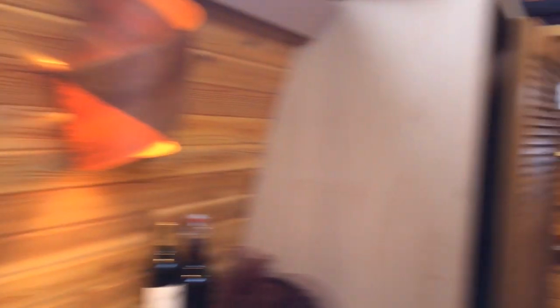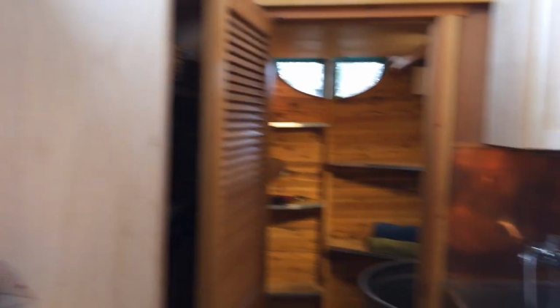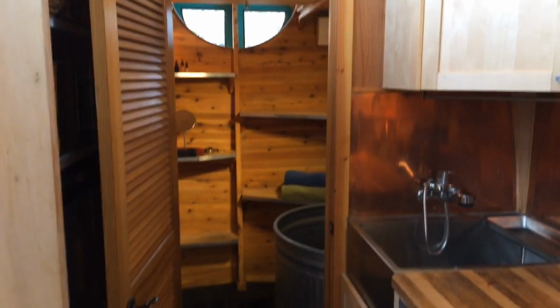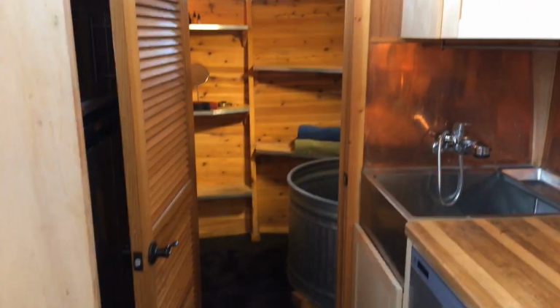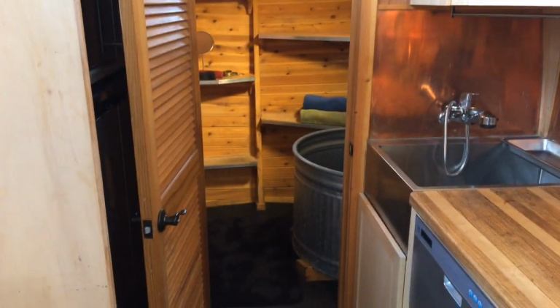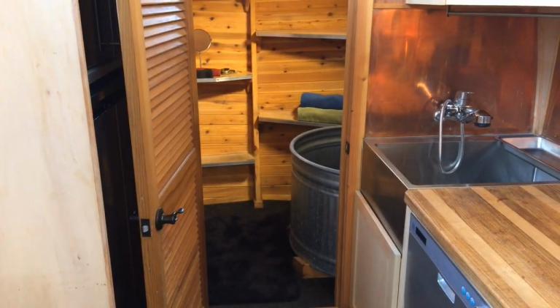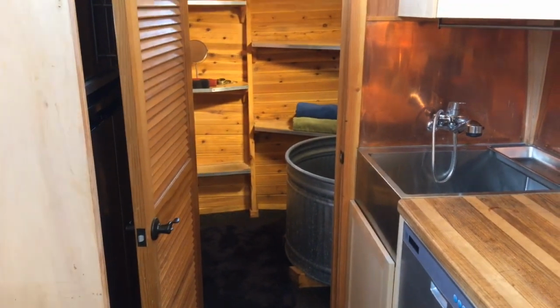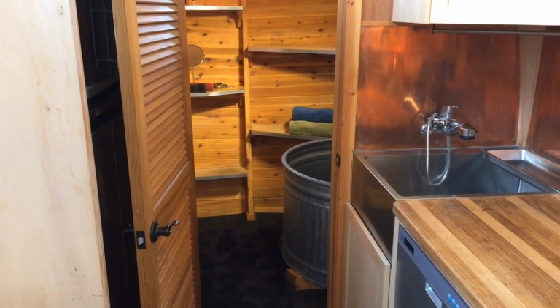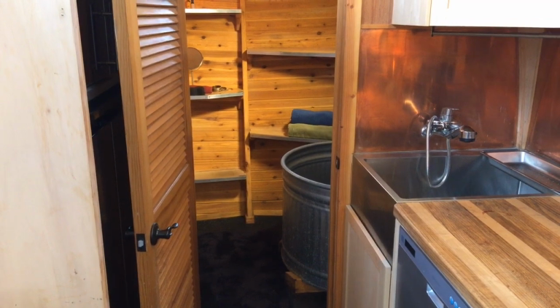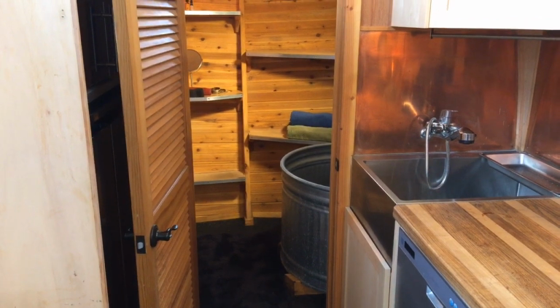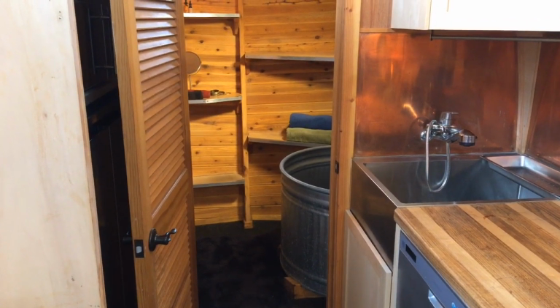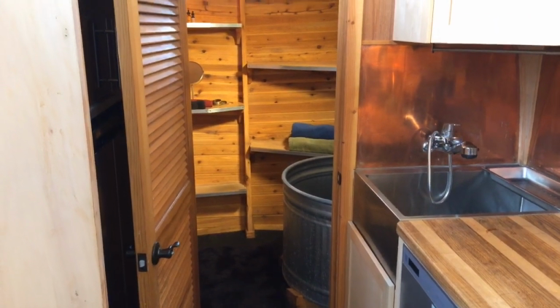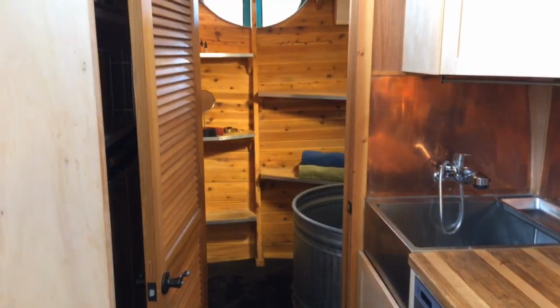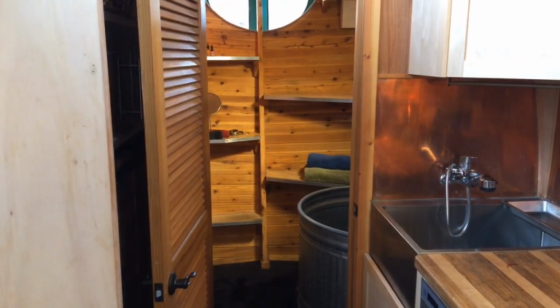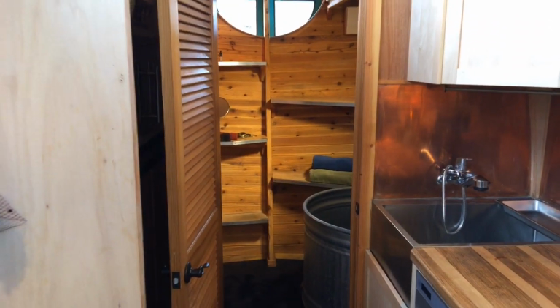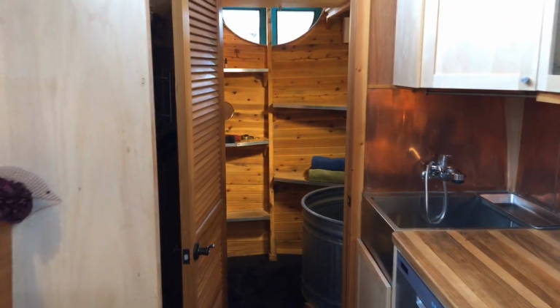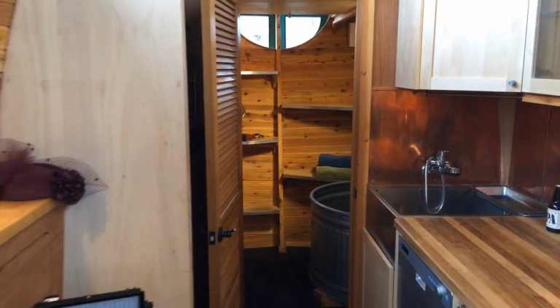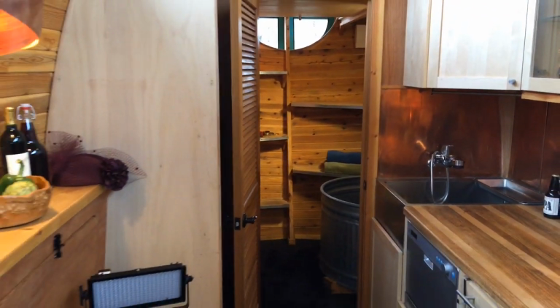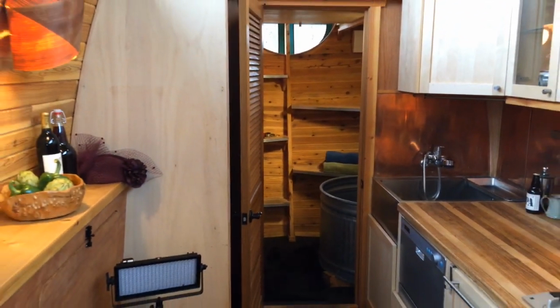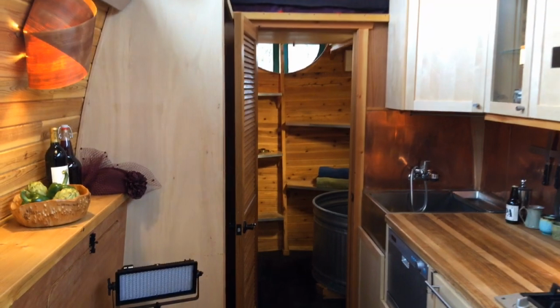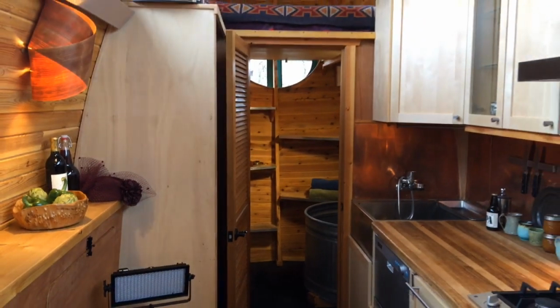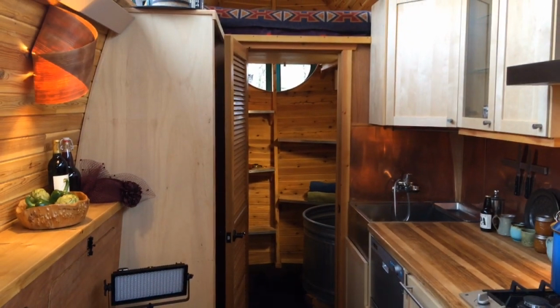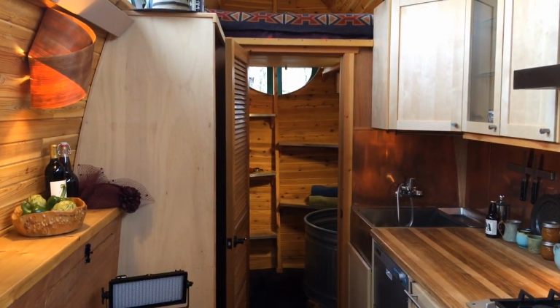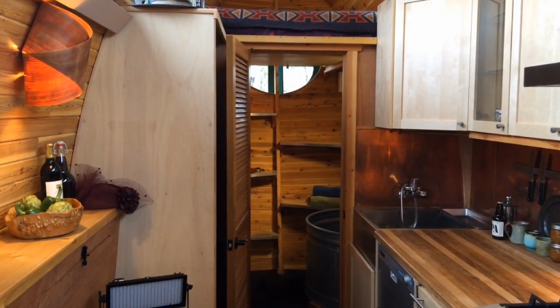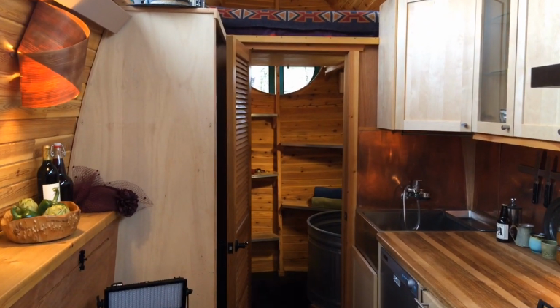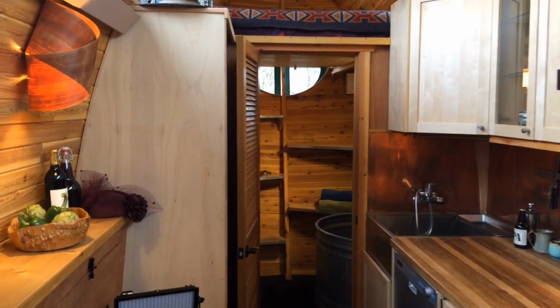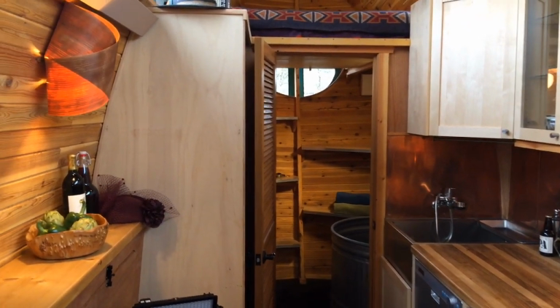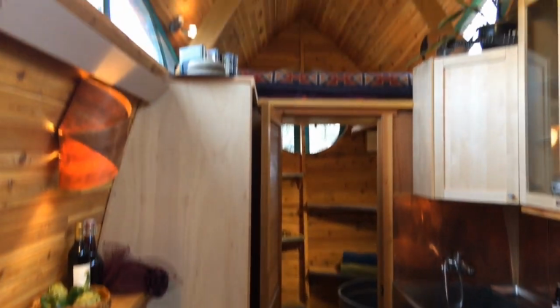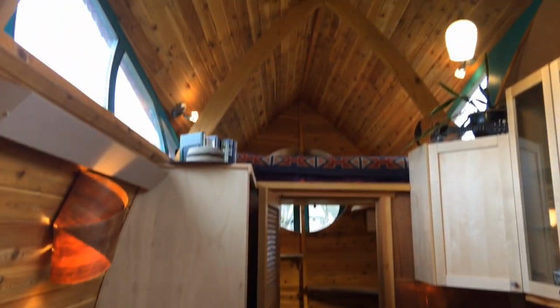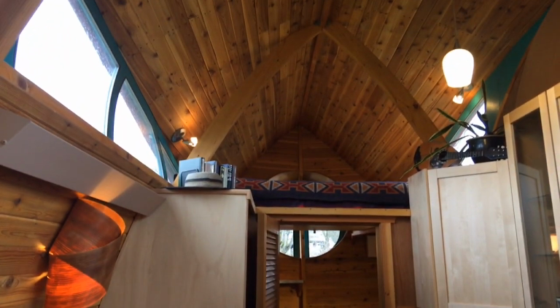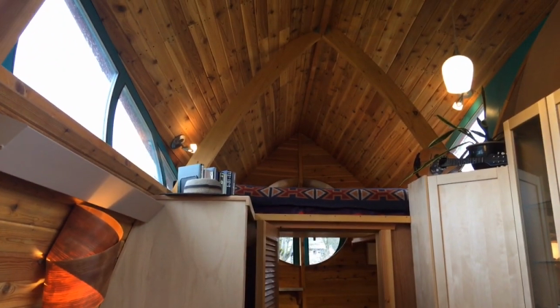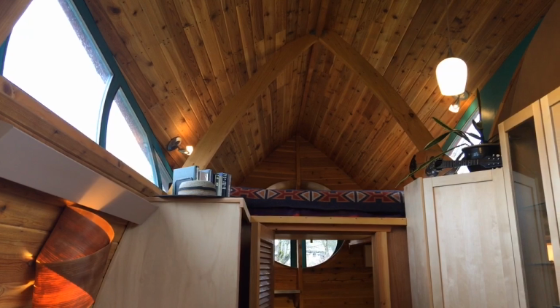This house was not easy to build — it took a long time and cost quite a bit to put together. But at the end of the day it really has its own personality.